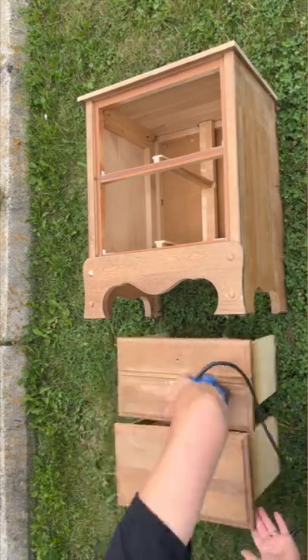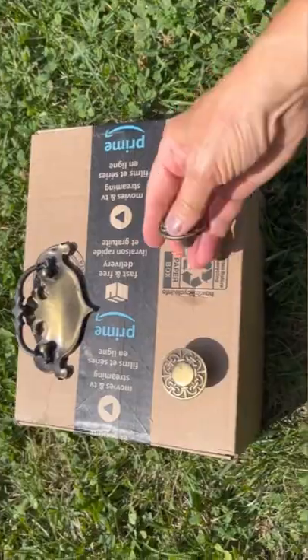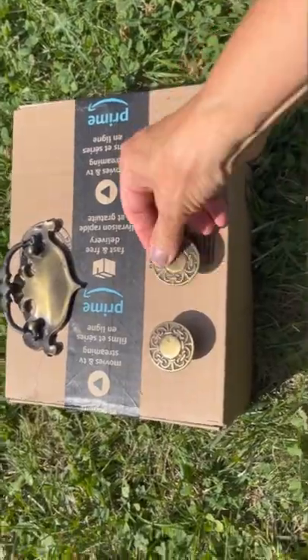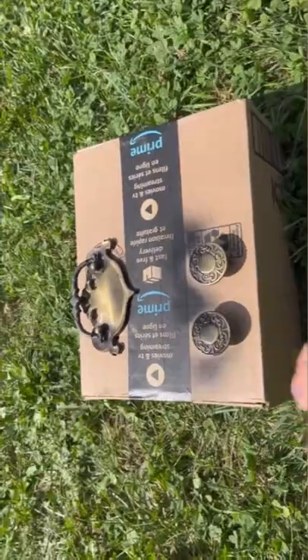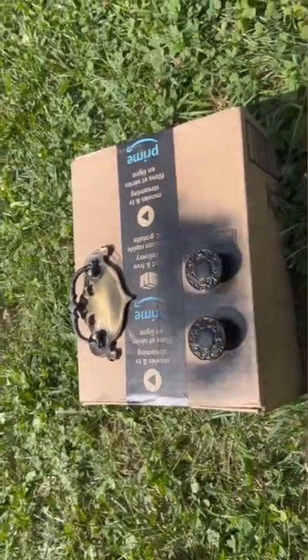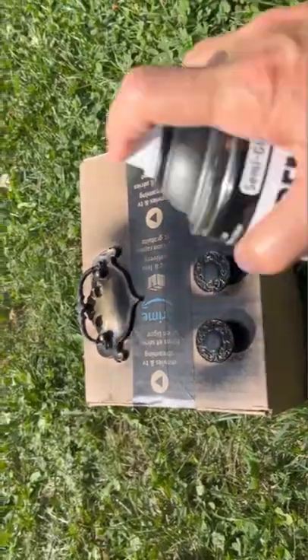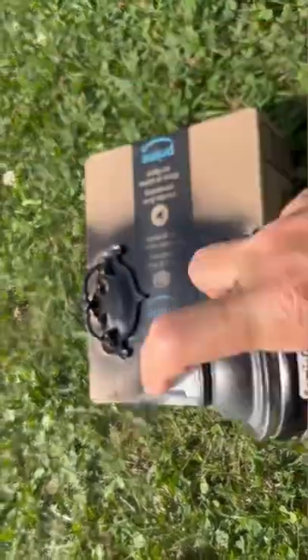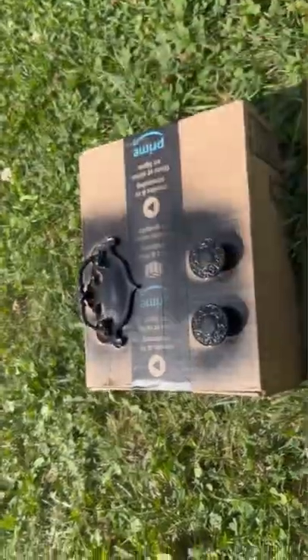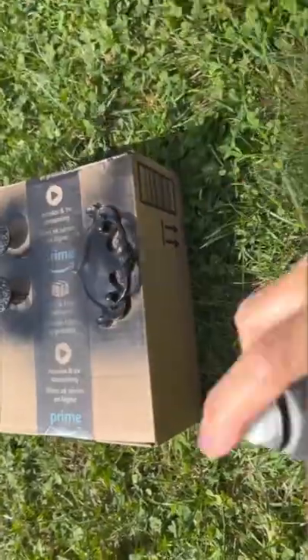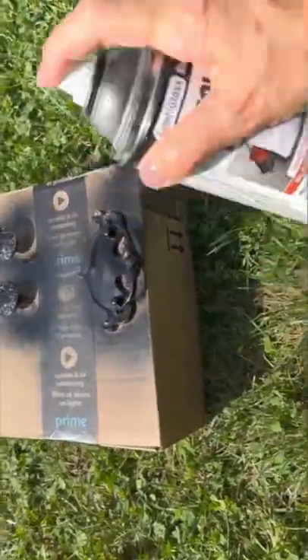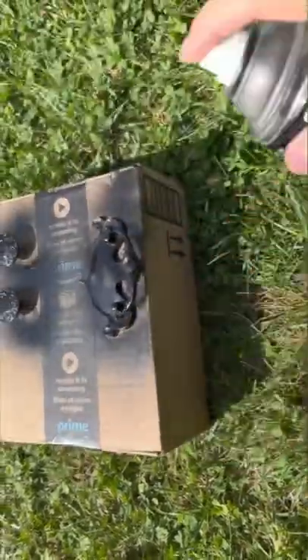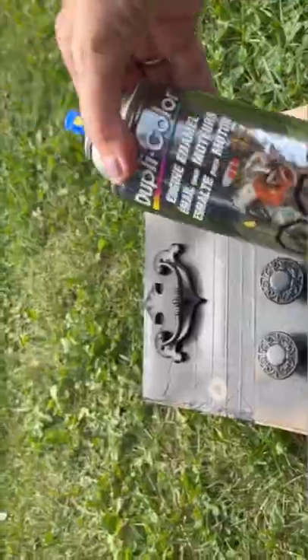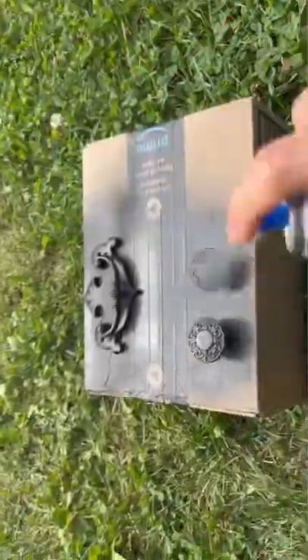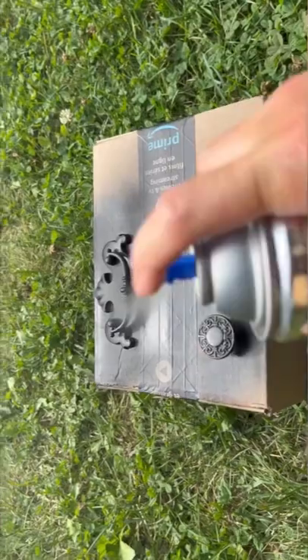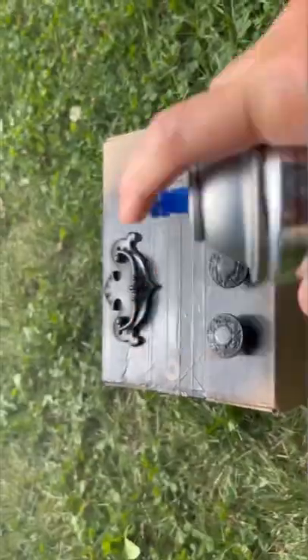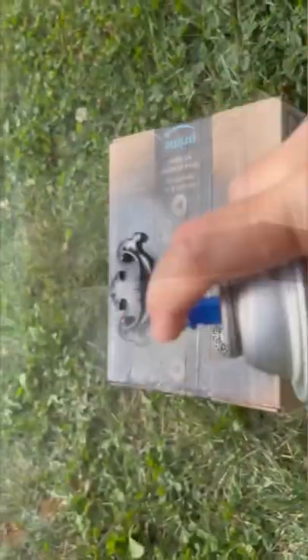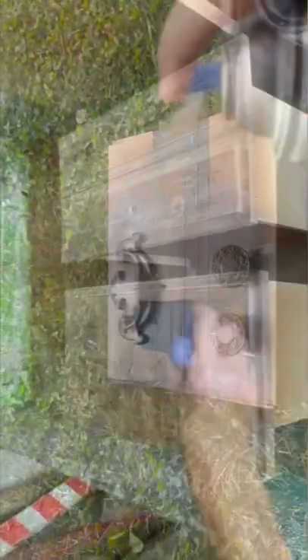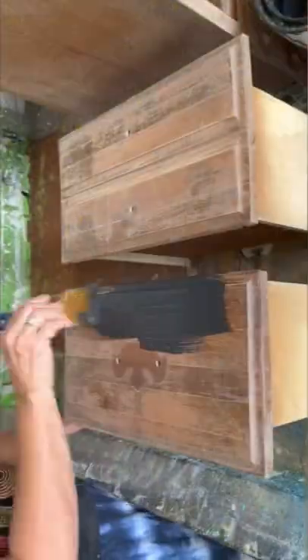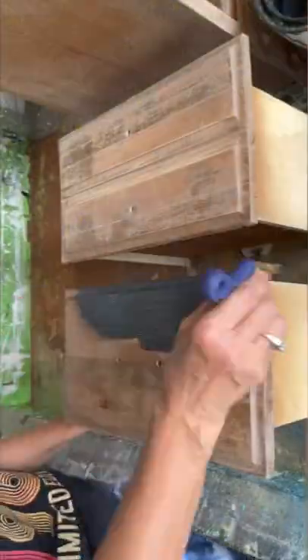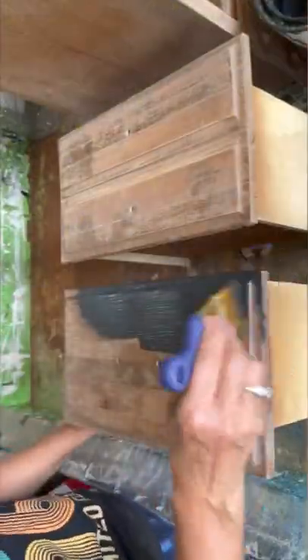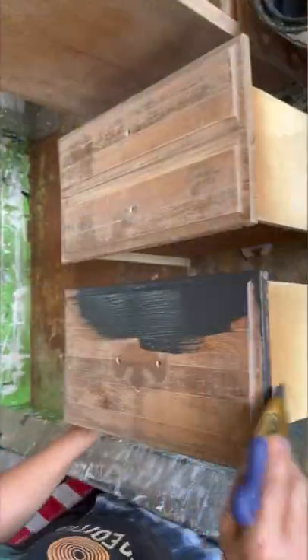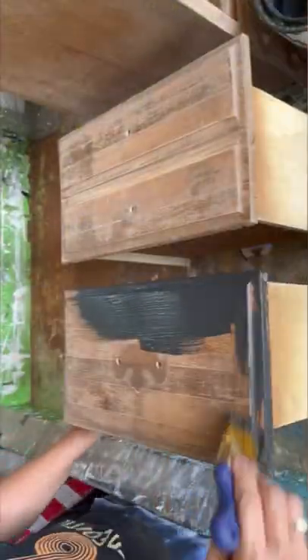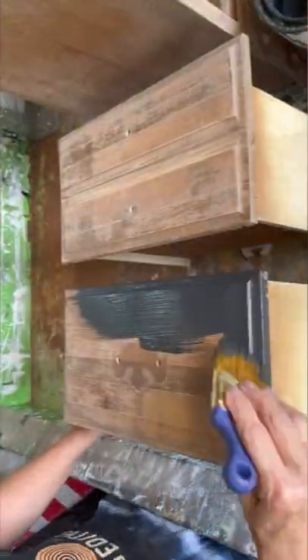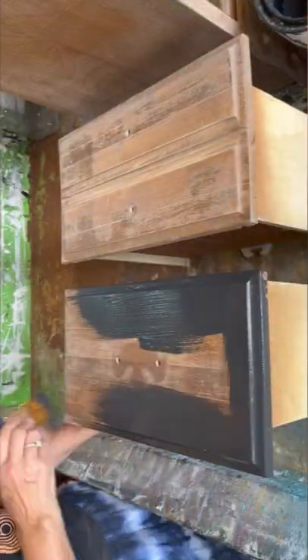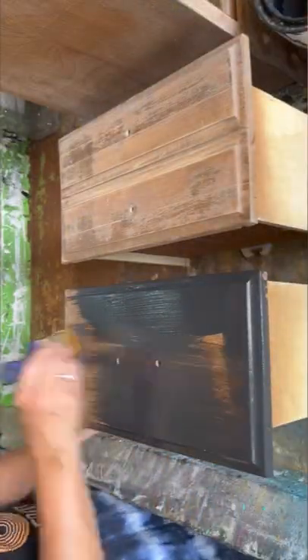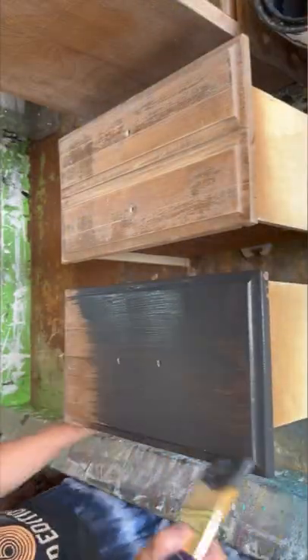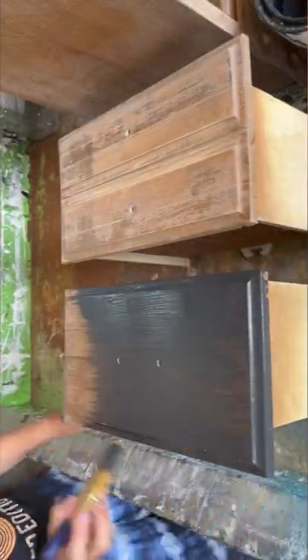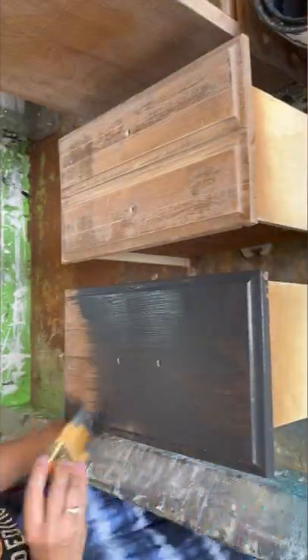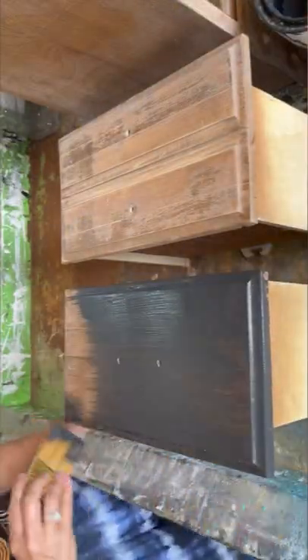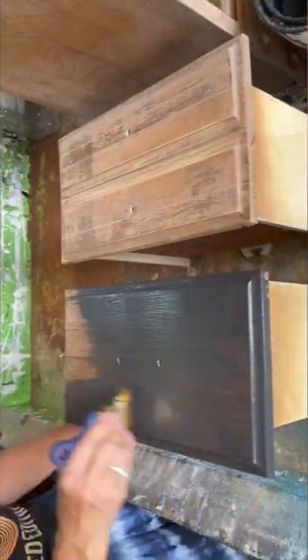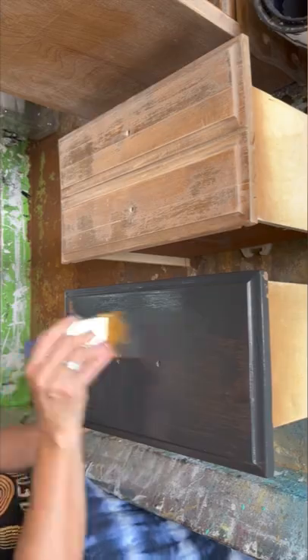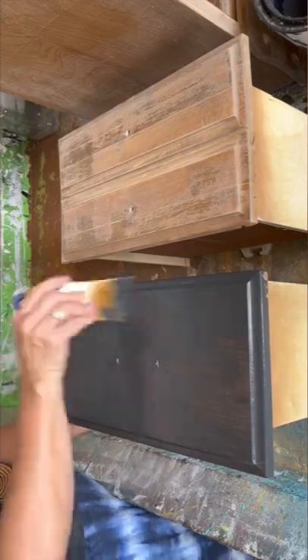I wanted to just reuse the hardware but I wanted to update the color, so I just painted it a matte black and then sealed it up with an engine enamel. That makes it really durable.